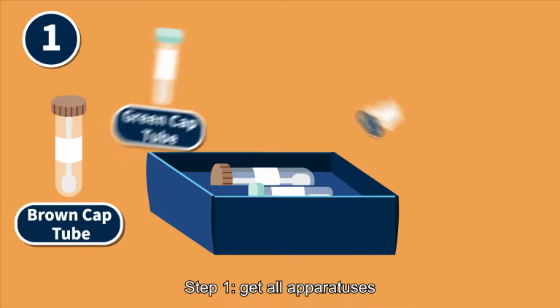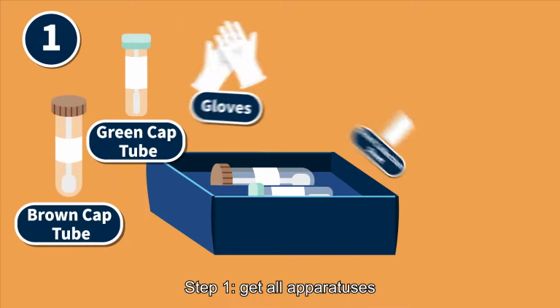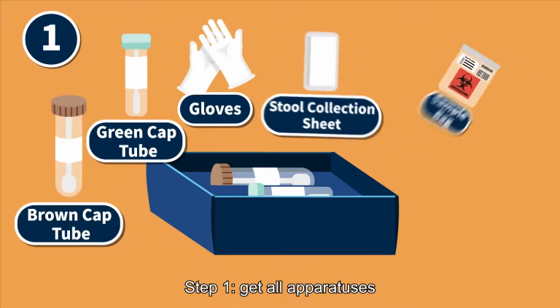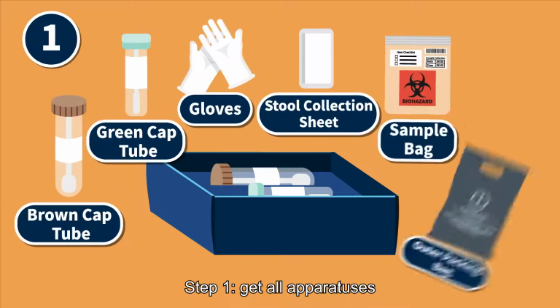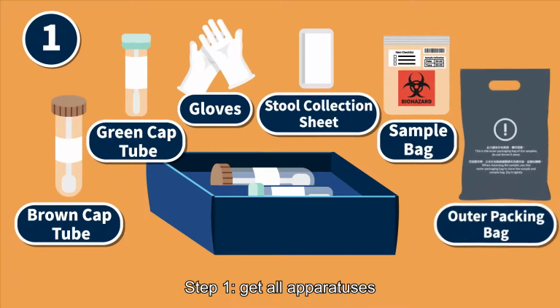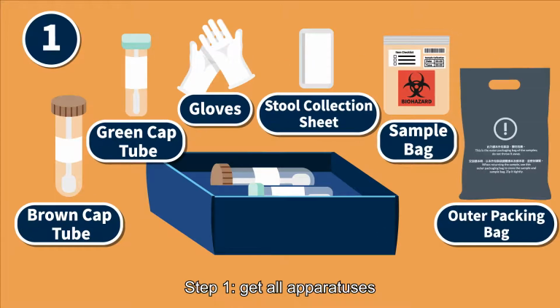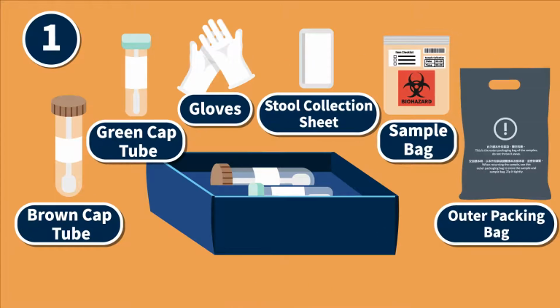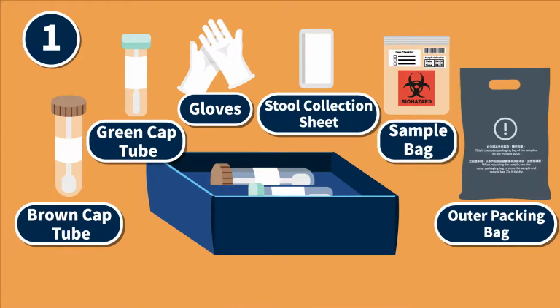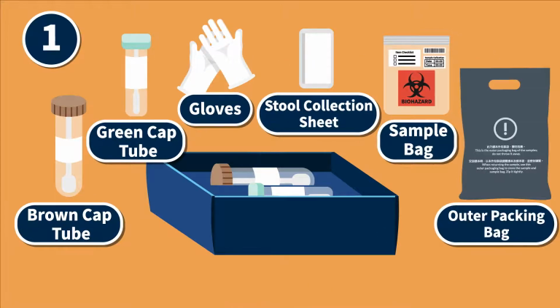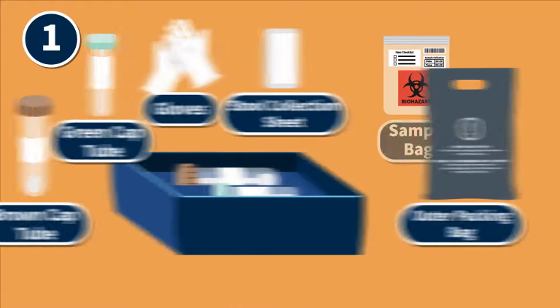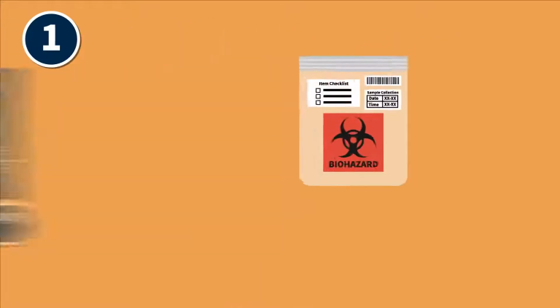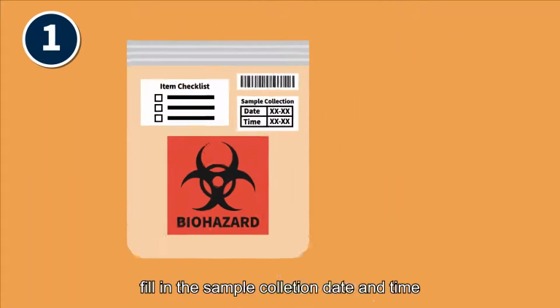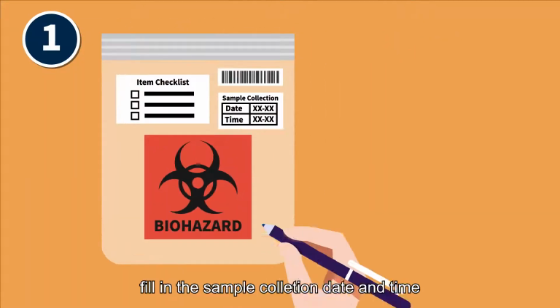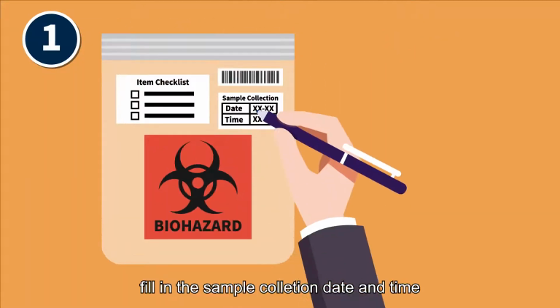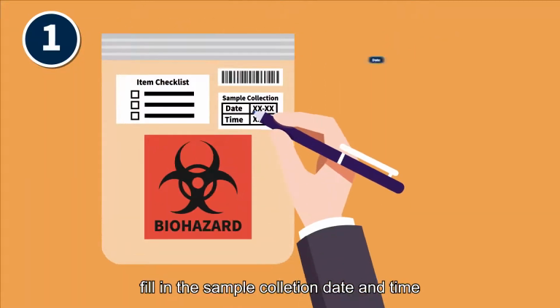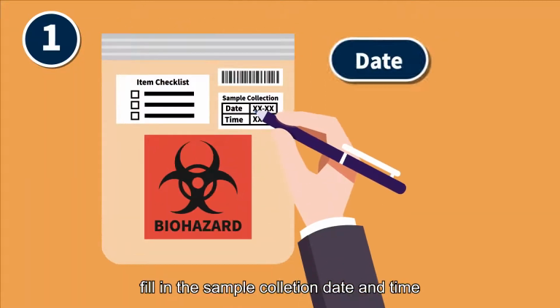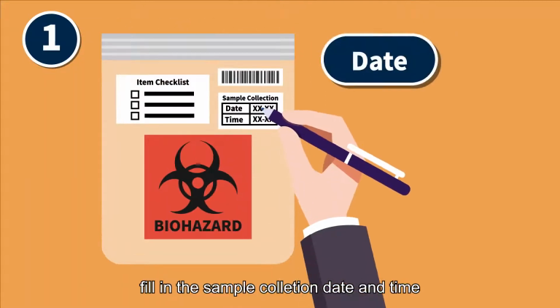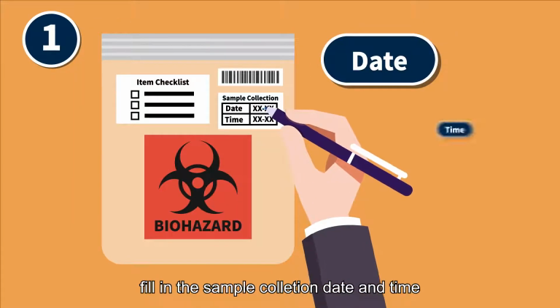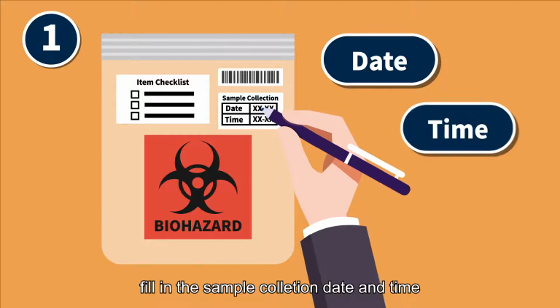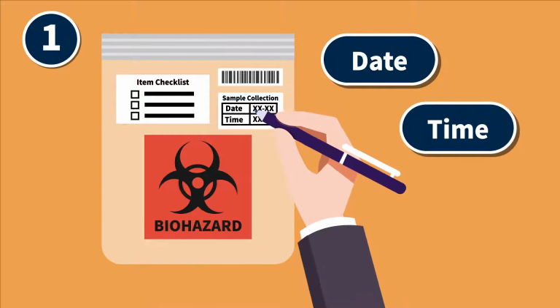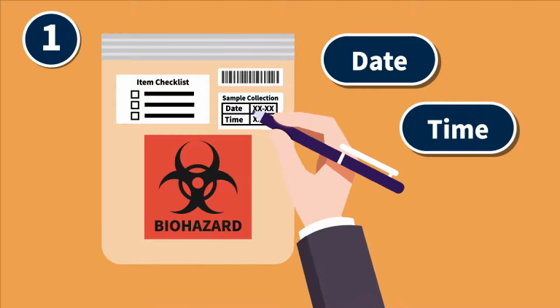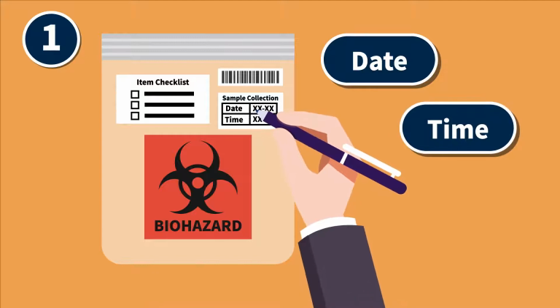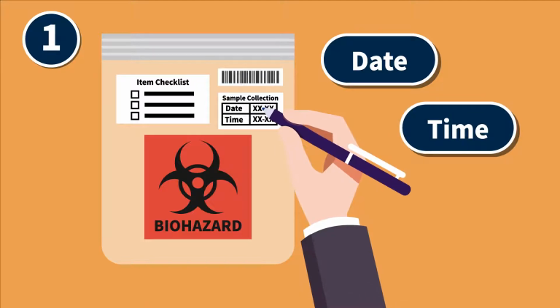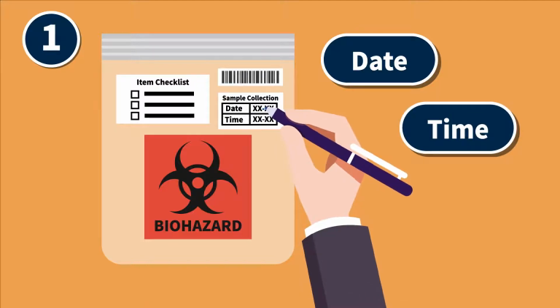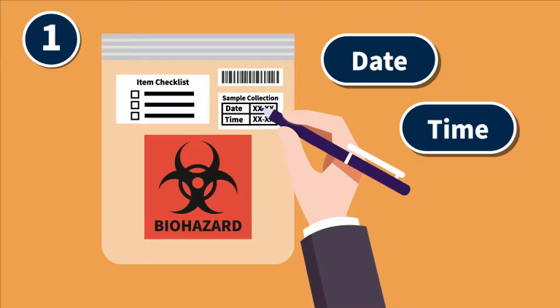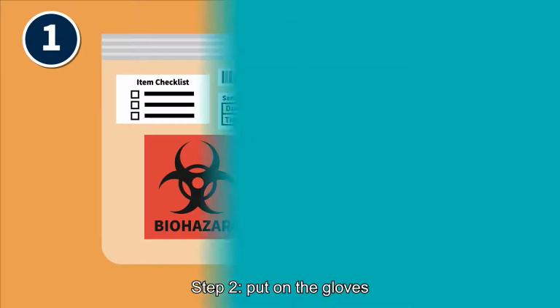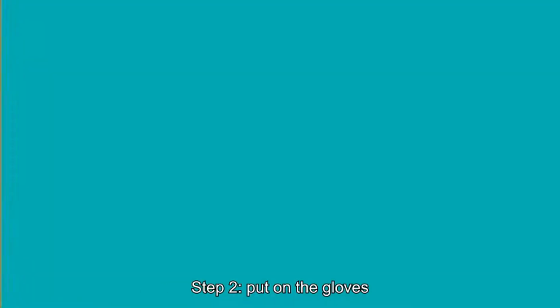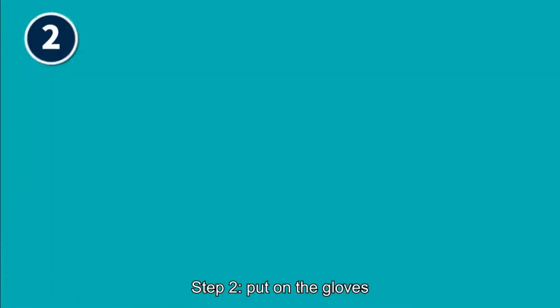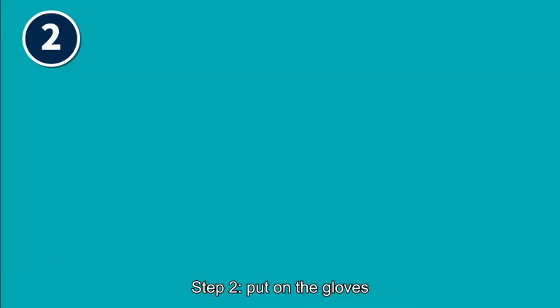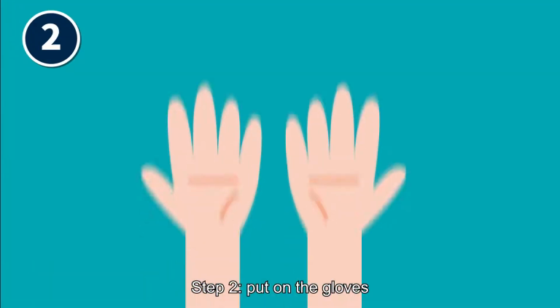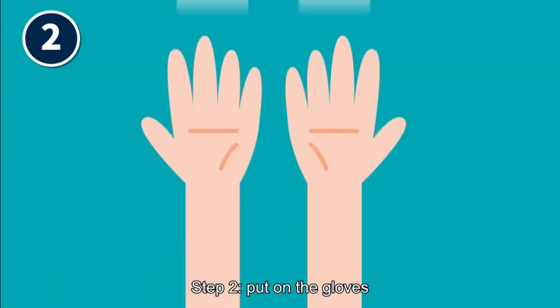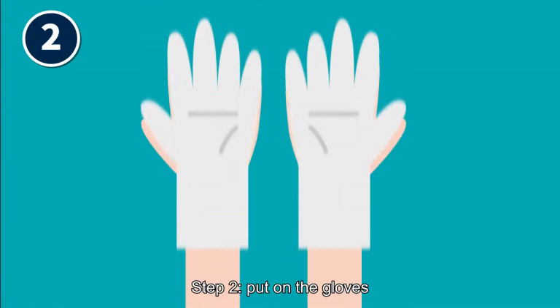Step 1: Get all apparatuses. Fill in the sample collection date and time. Step 2: Put on the gloves.